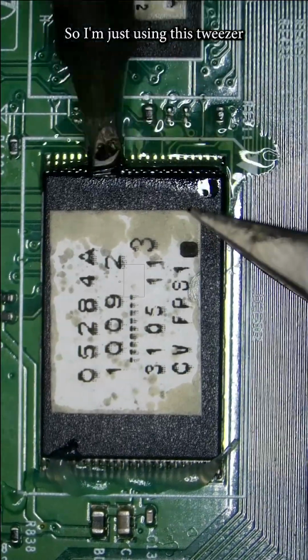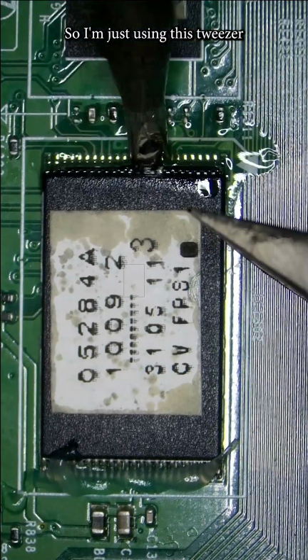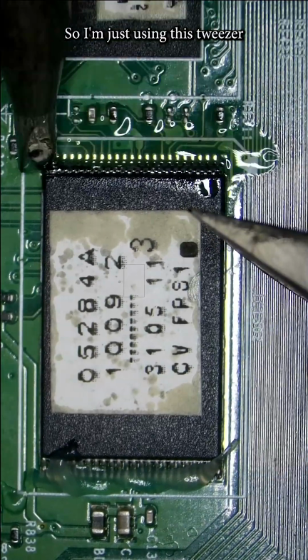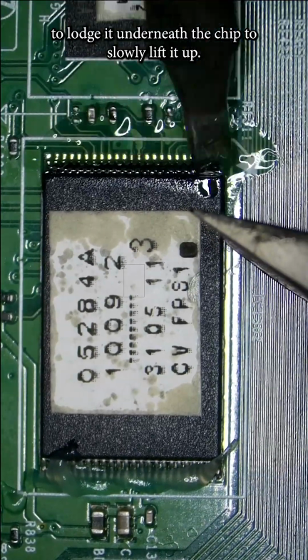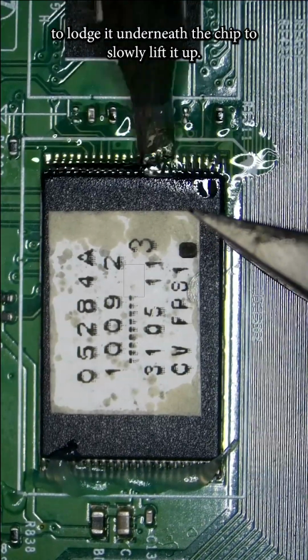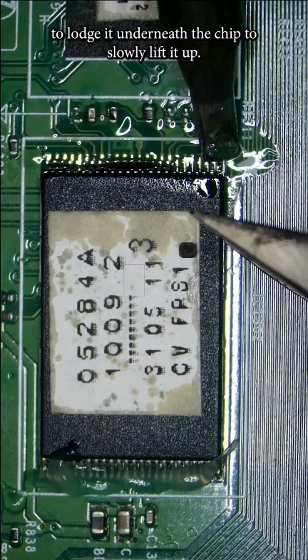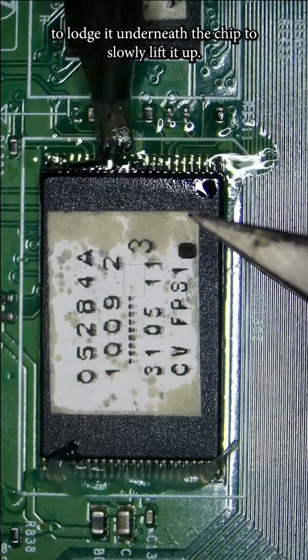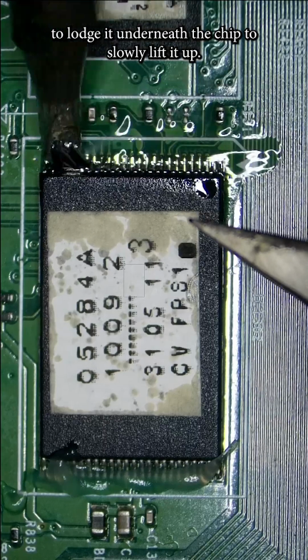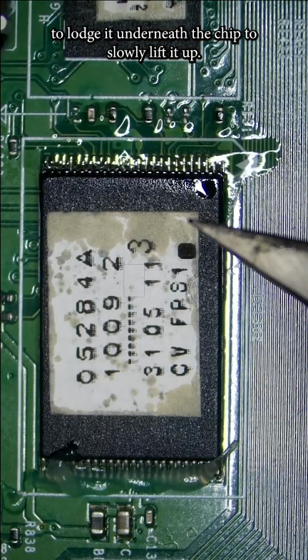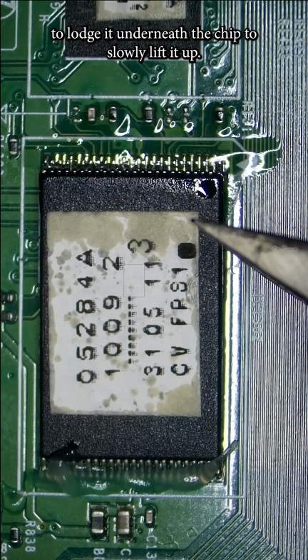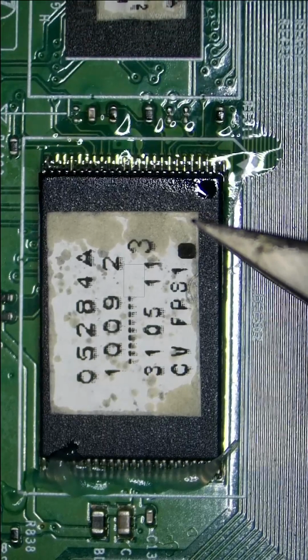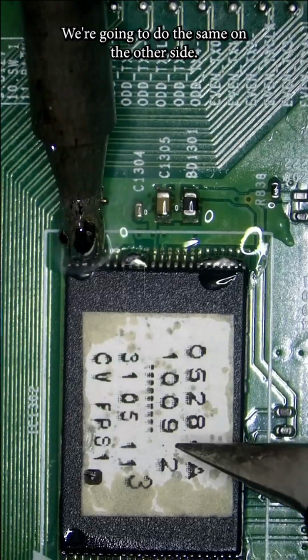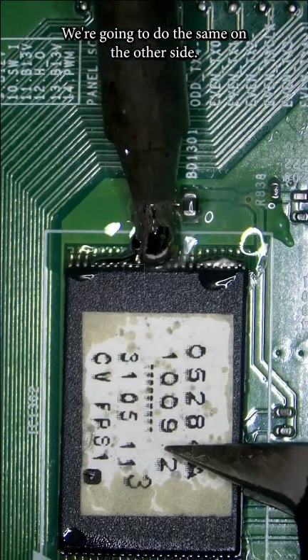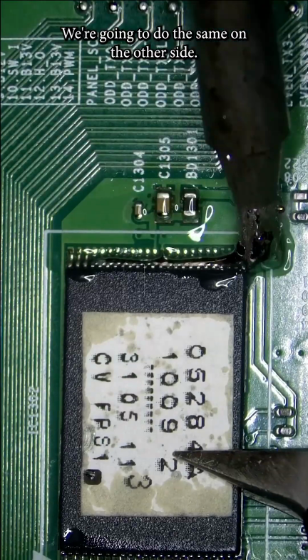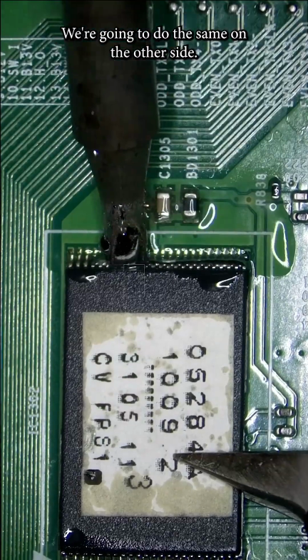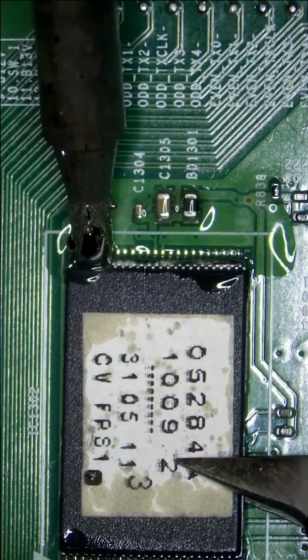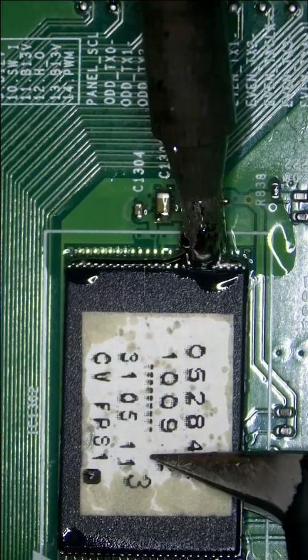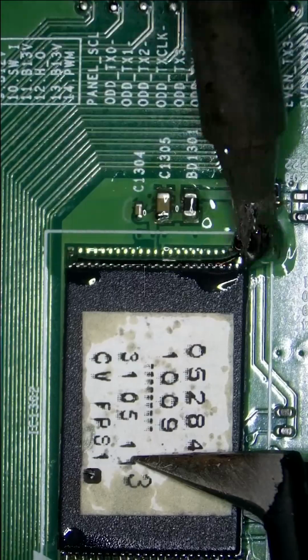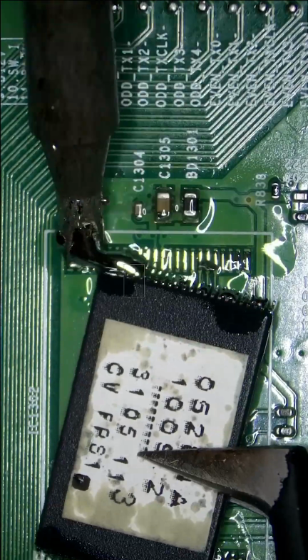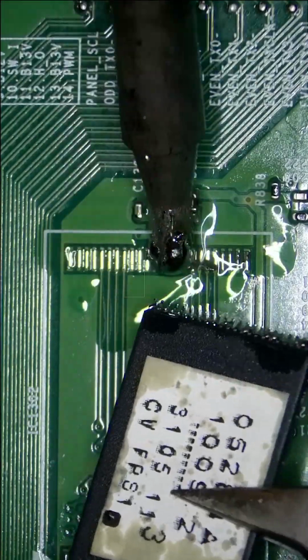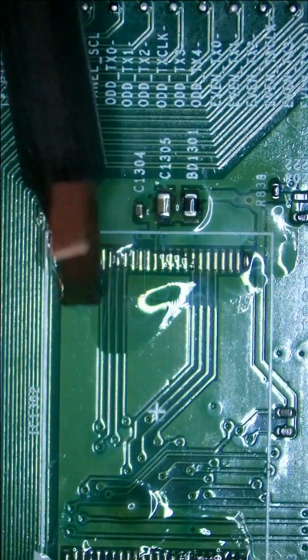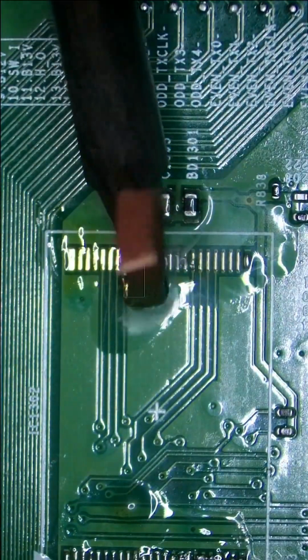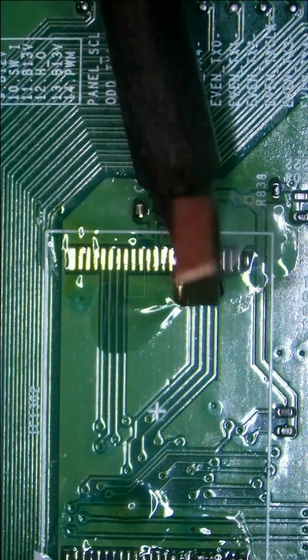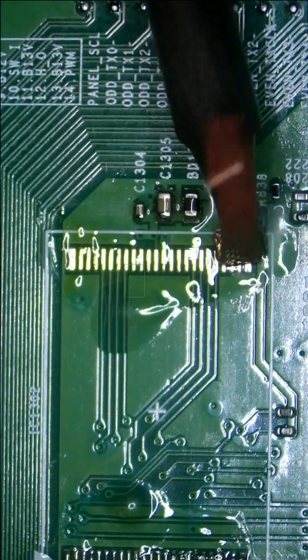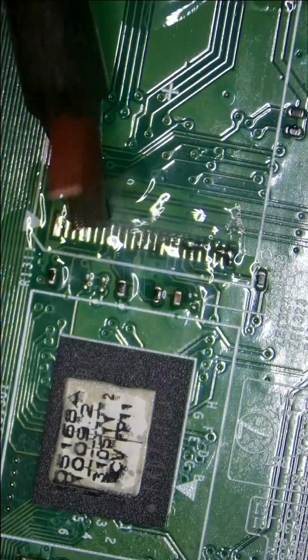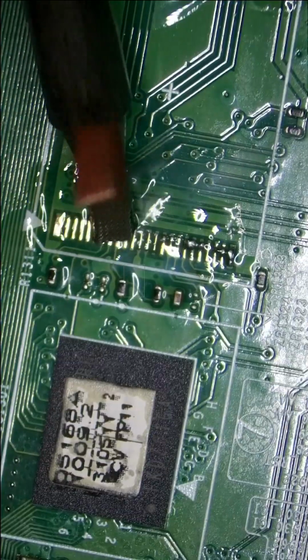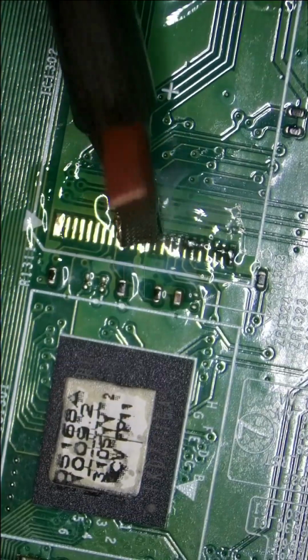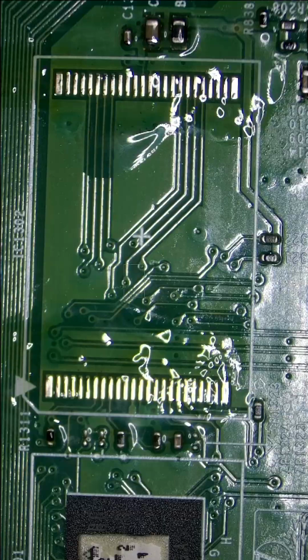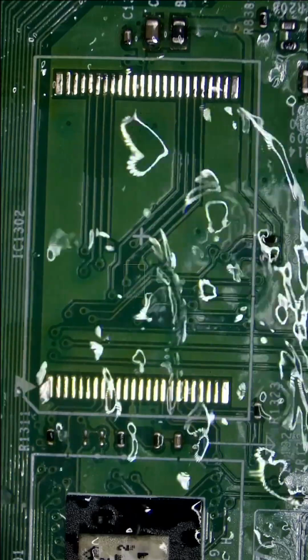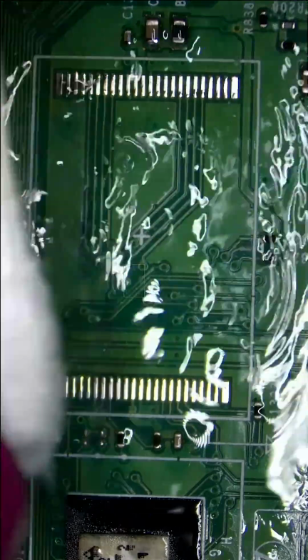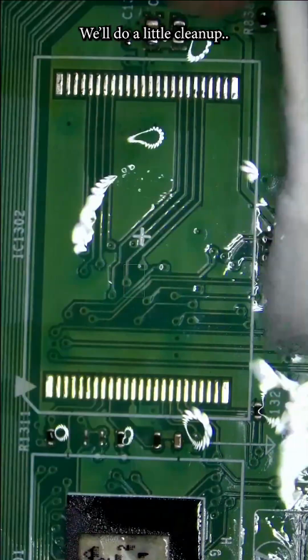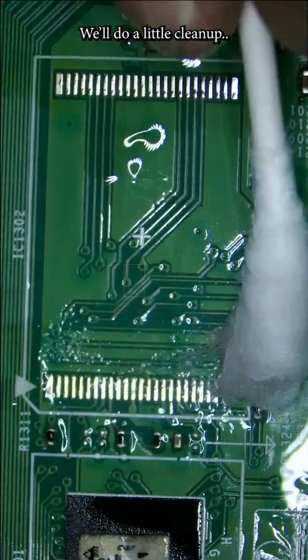I'm just using this tweezer to lodge it underneath the chip to slowly lift it up. I'm going to do the same on the other side. Do a little clean up.